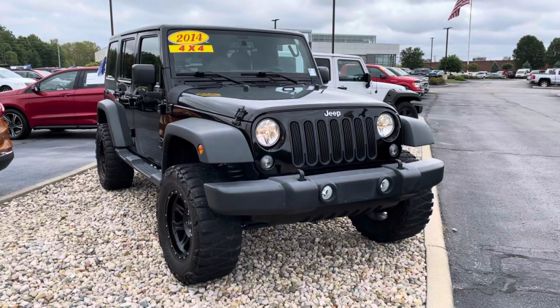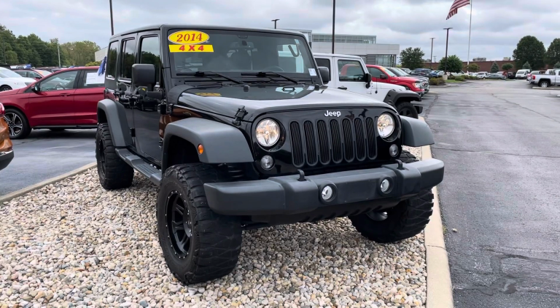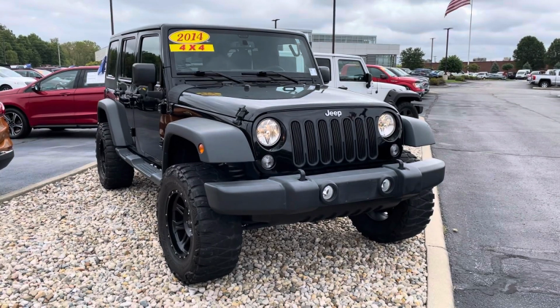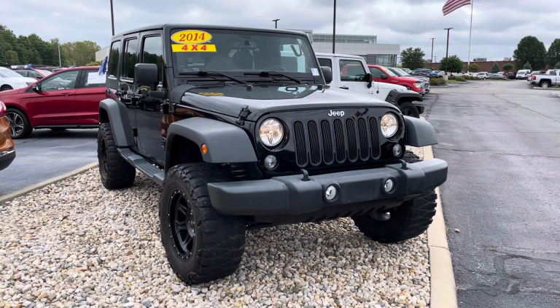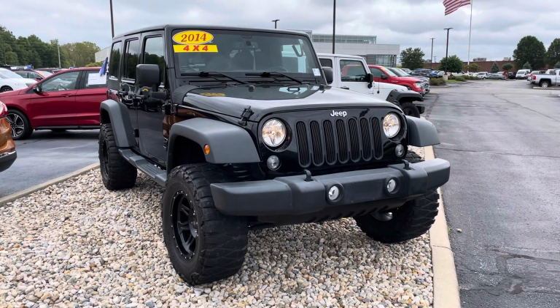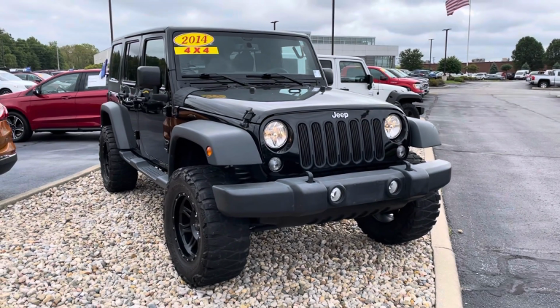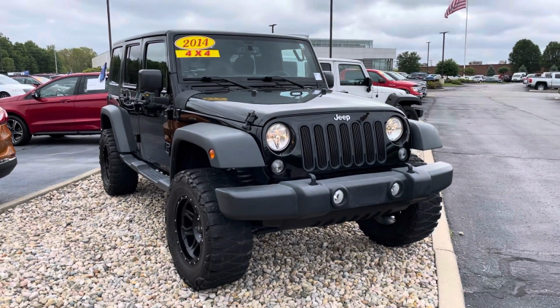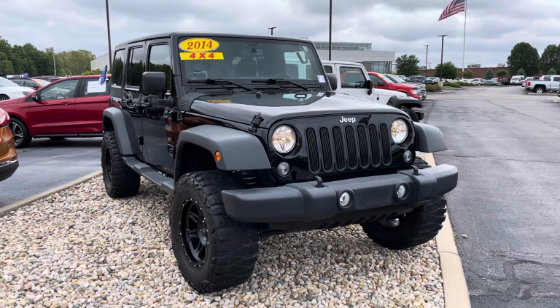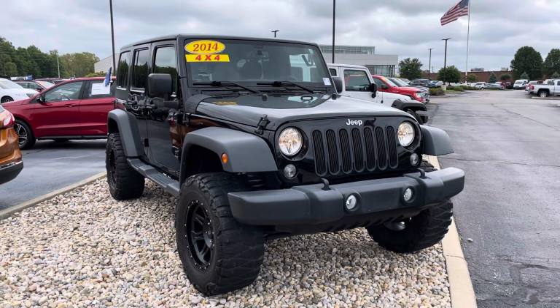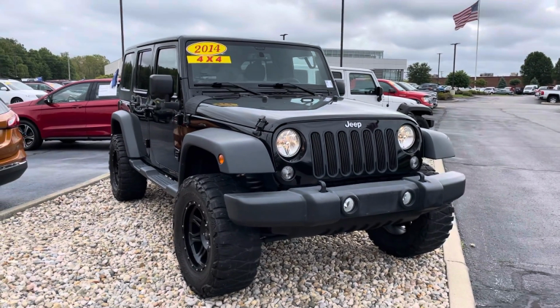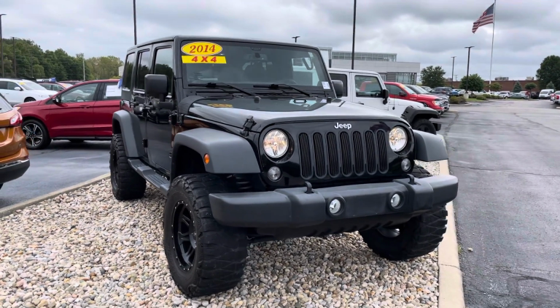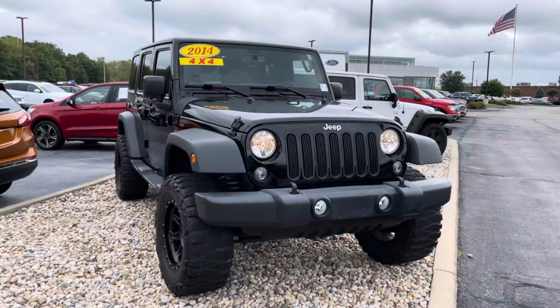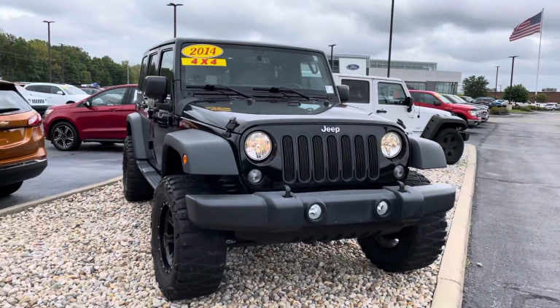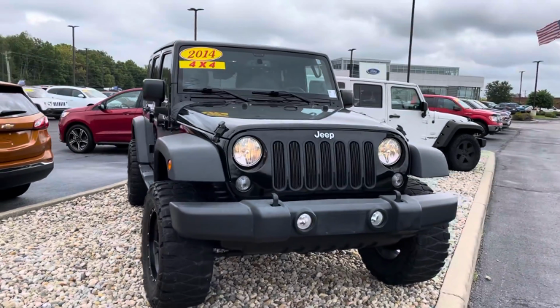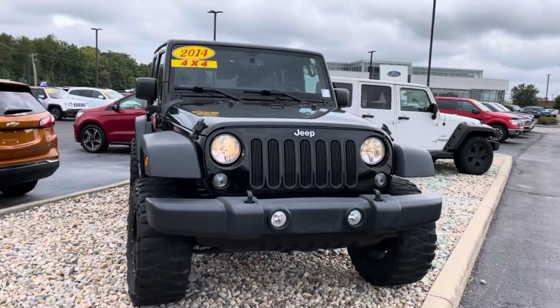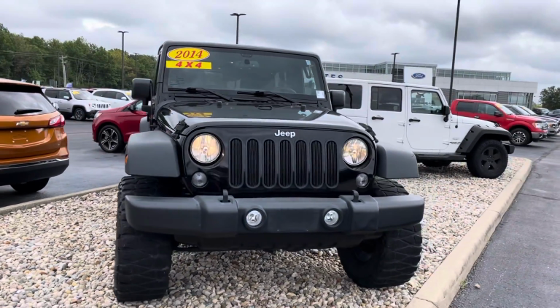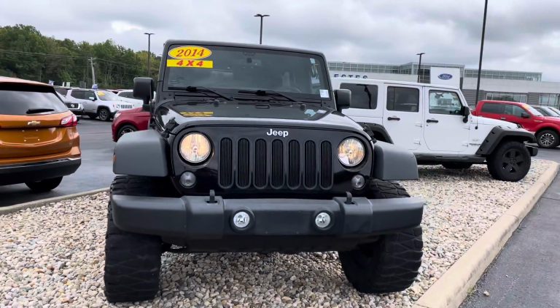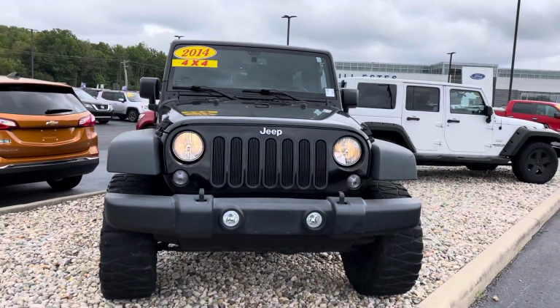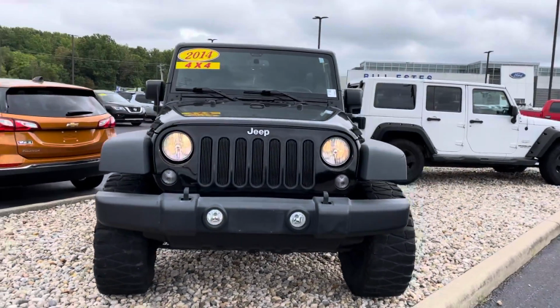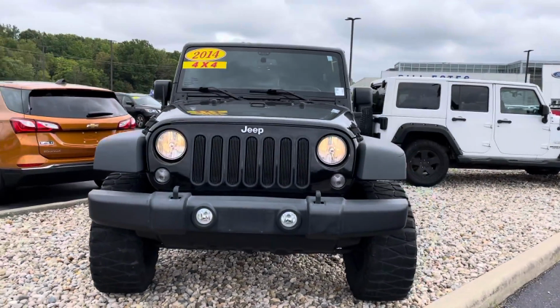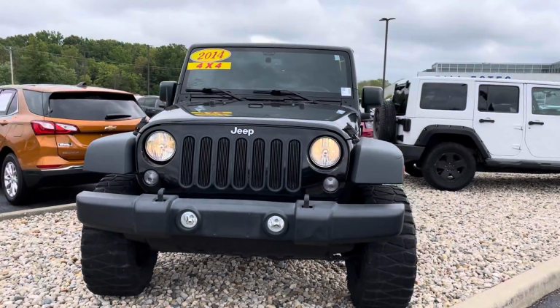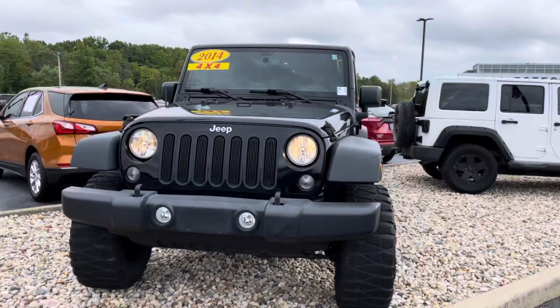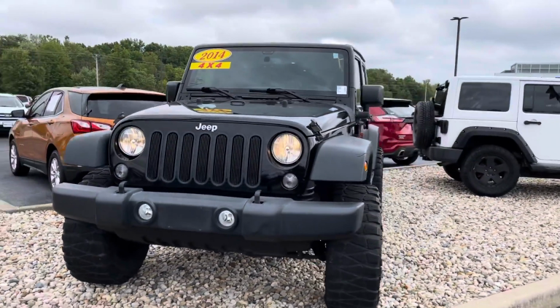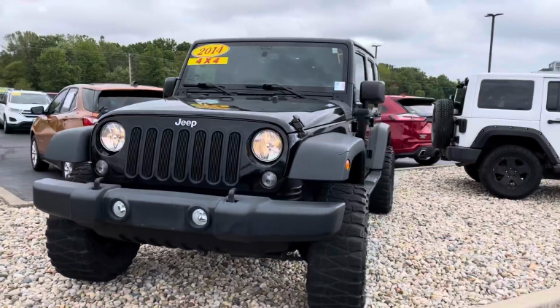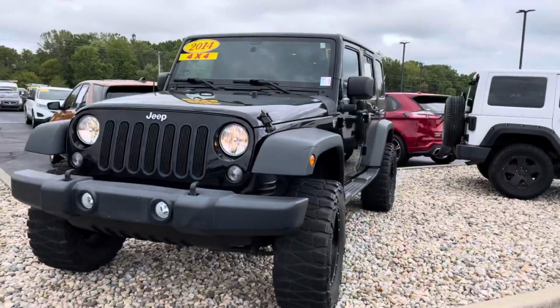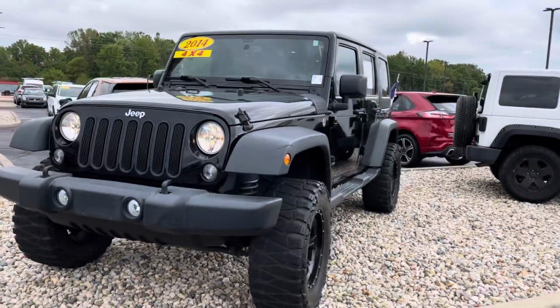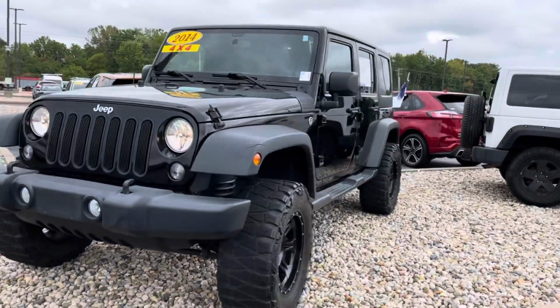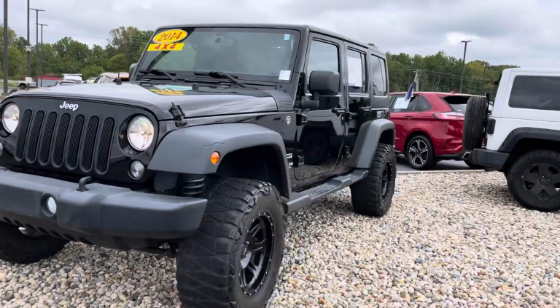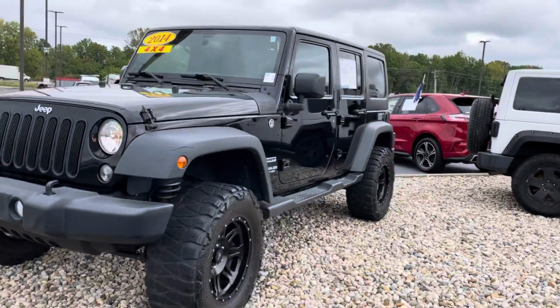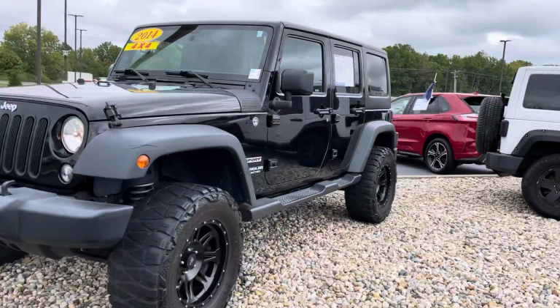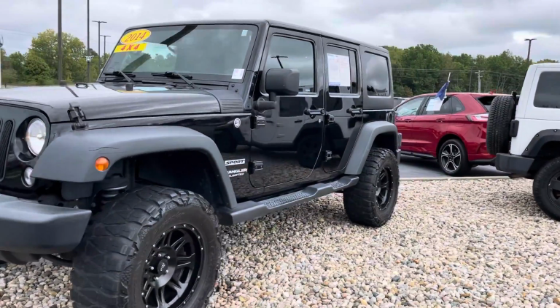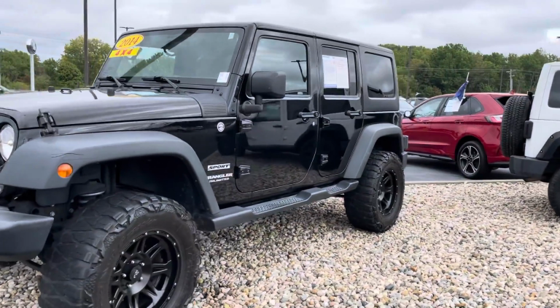Hey Bradley, this is JB with Bill Estes Ford, and this is the 2014 Jeep Wrangler that you had inquired about online. Wanted to send you a quick walk-around video touring the outside and inside of this particular Jeep.